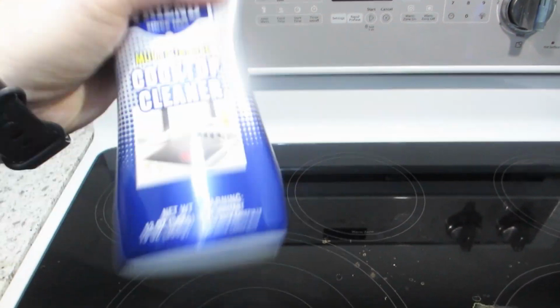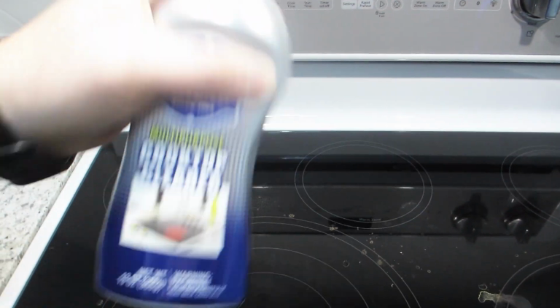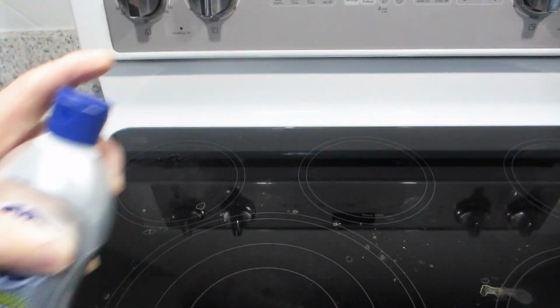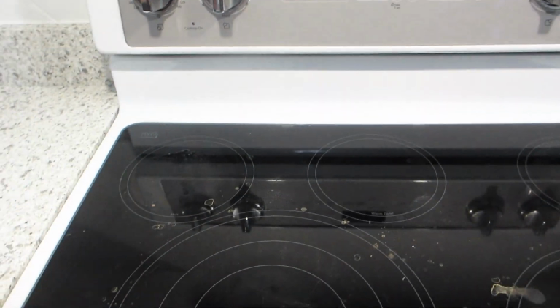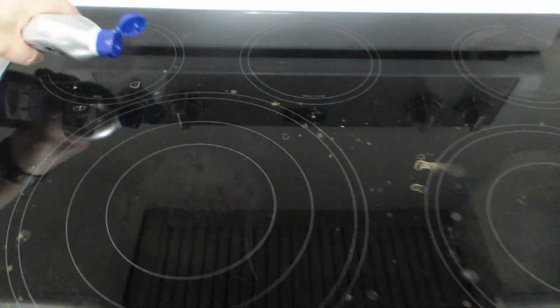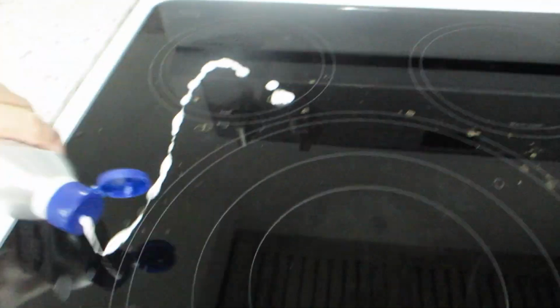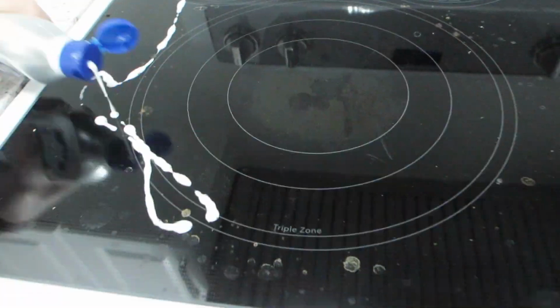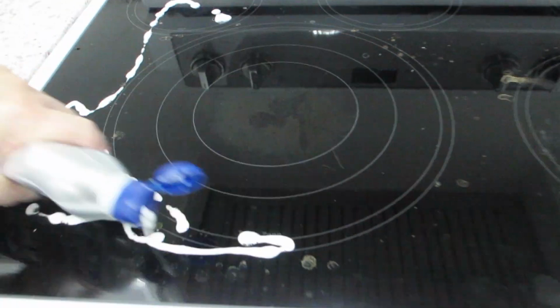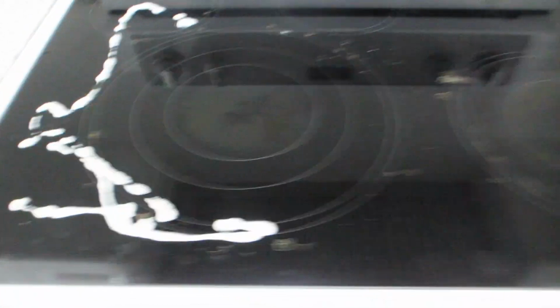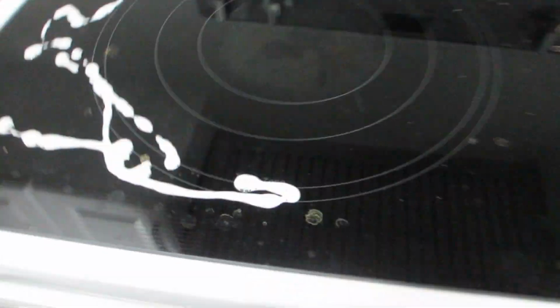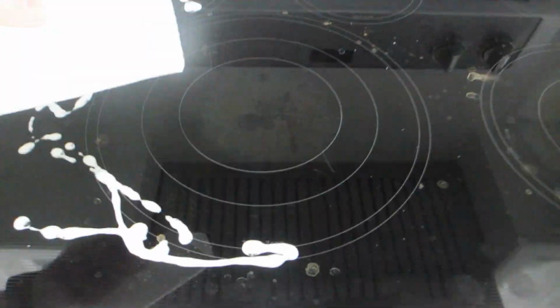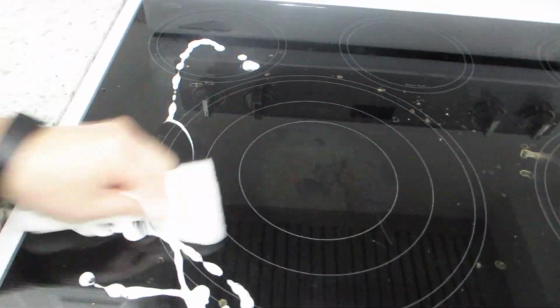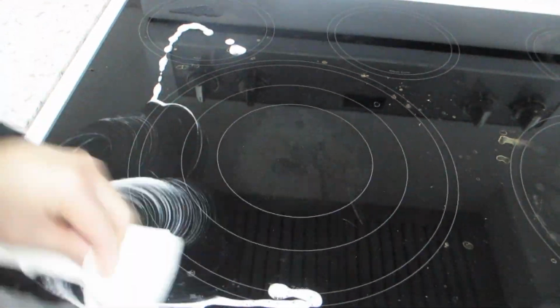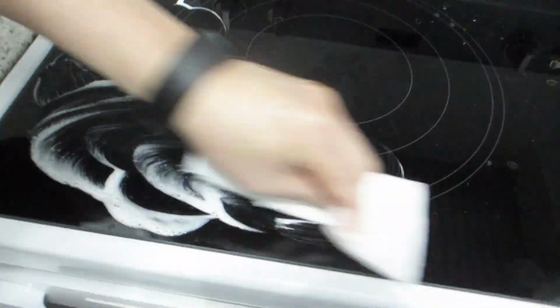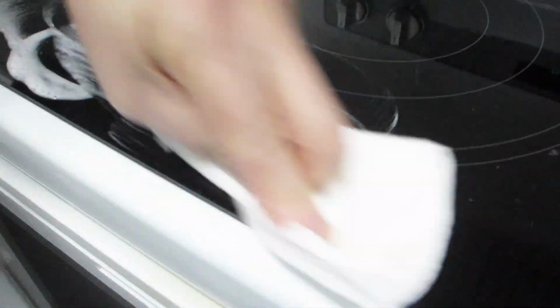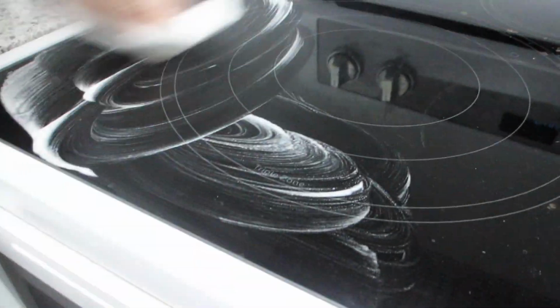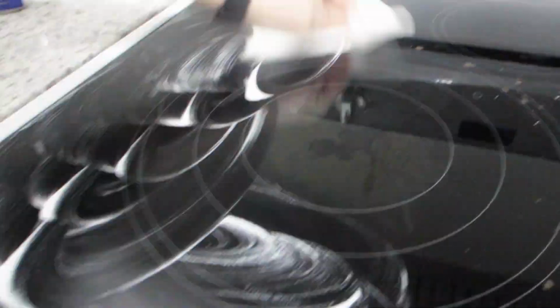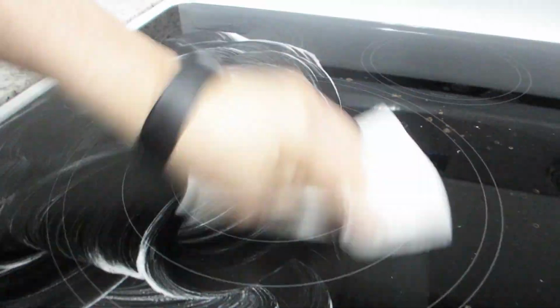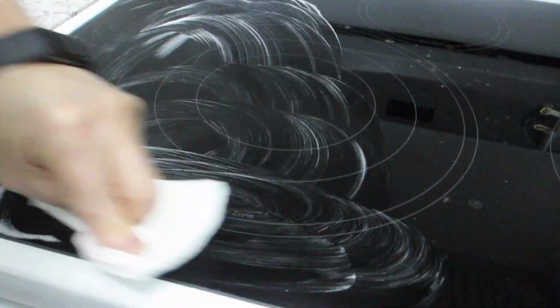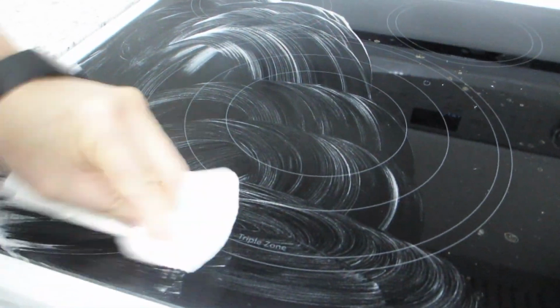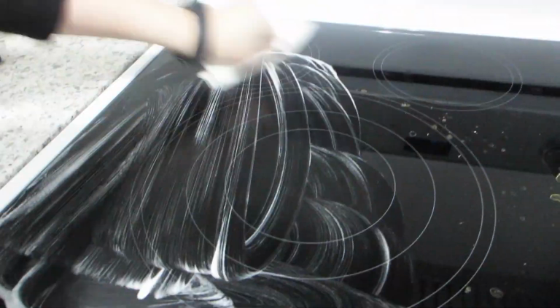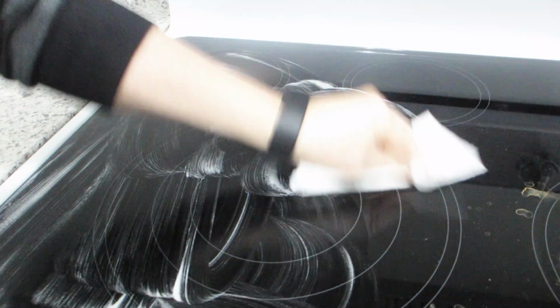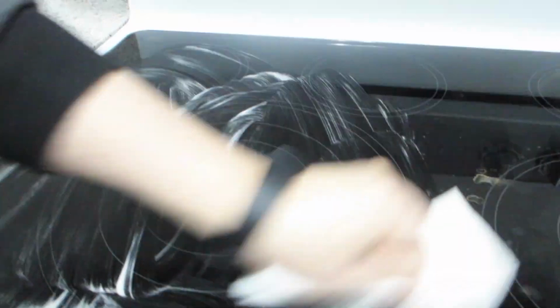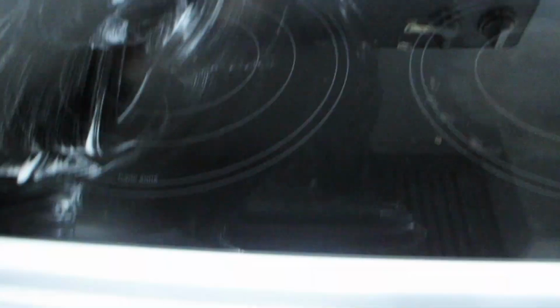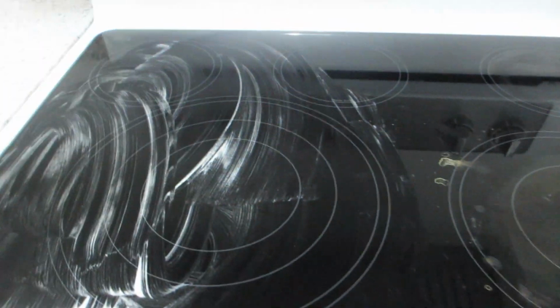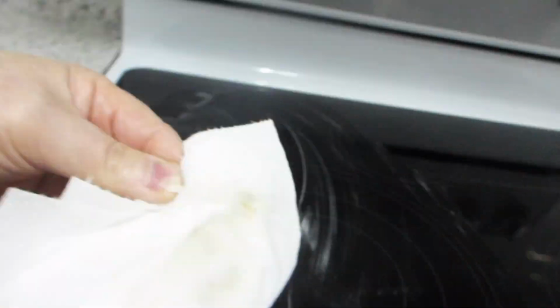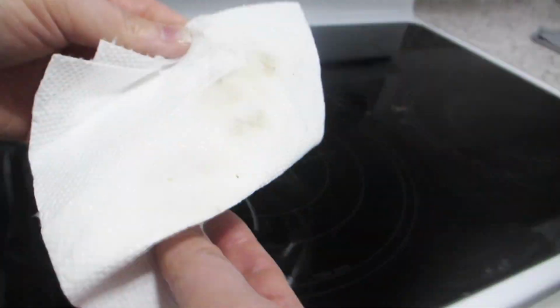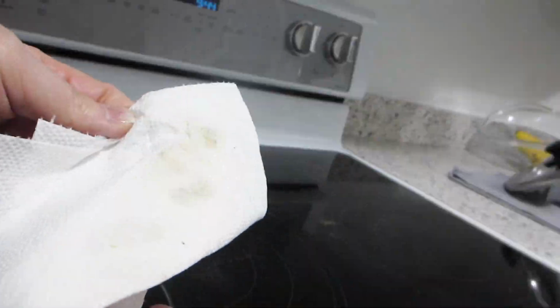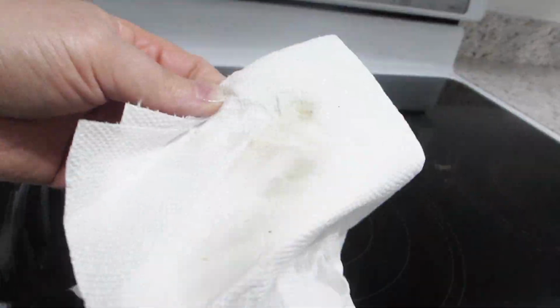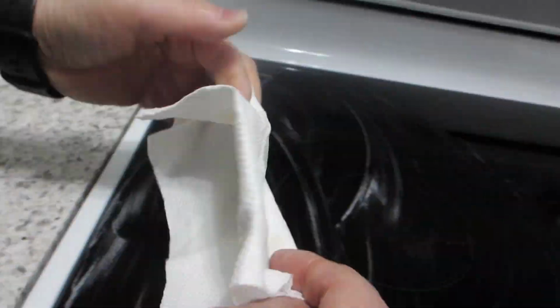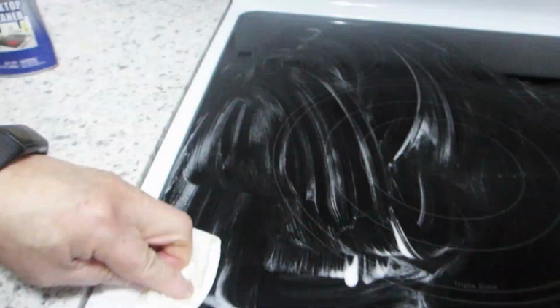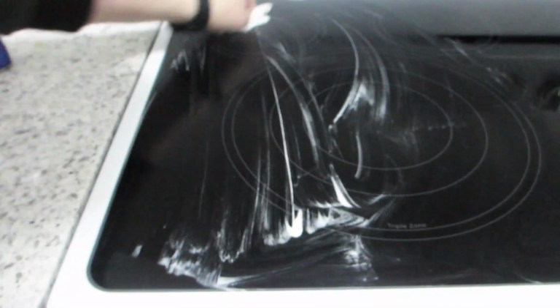First we're going to shake up the bottle of cleaner, then we'll apply some cleaner to one side of the stovetop. Then we'll take a sheet of dry paper towel to wipe the cleaner off and continue to wipe down the stovetop until all the cleaner is wiped away.